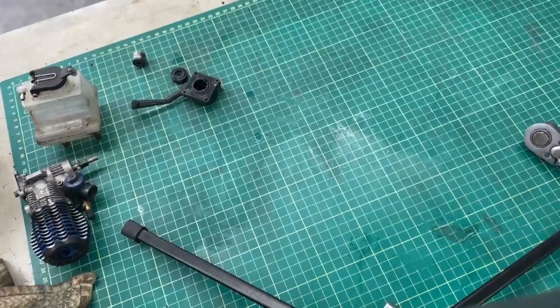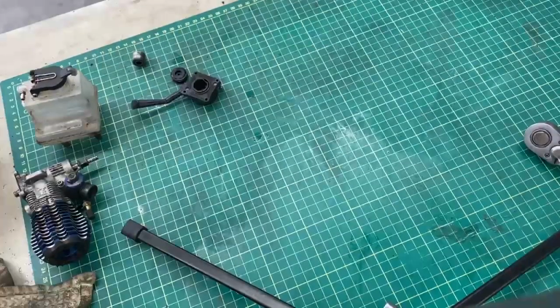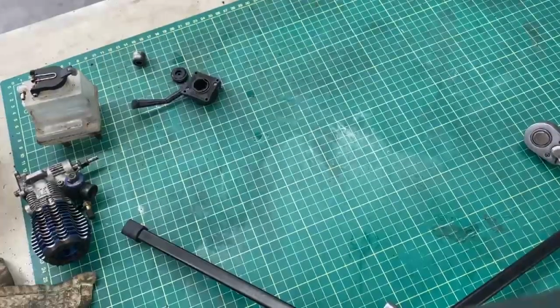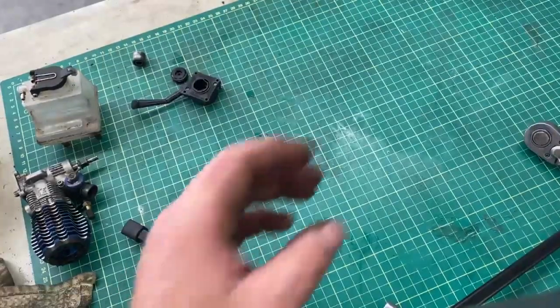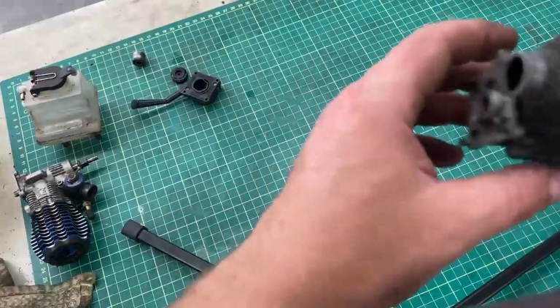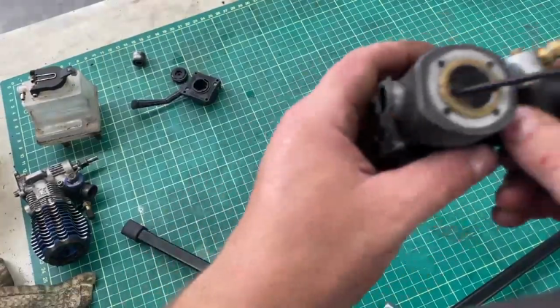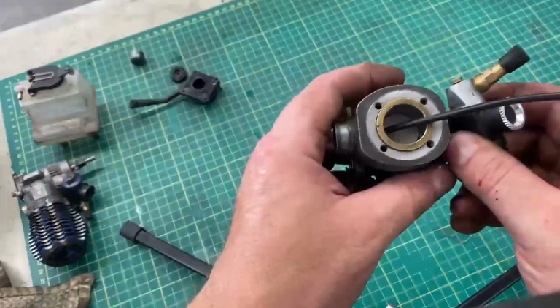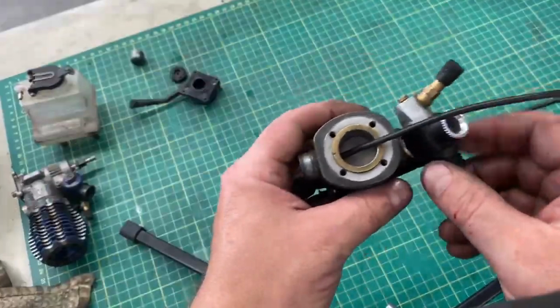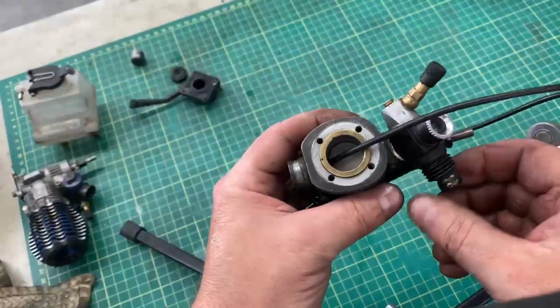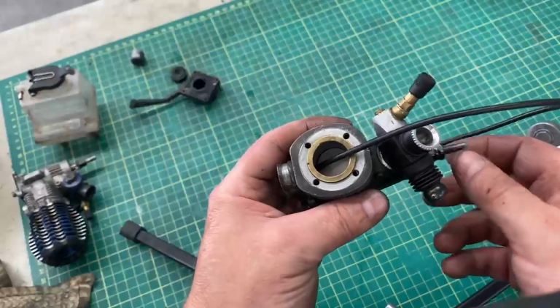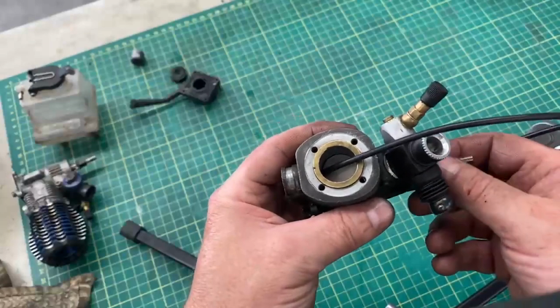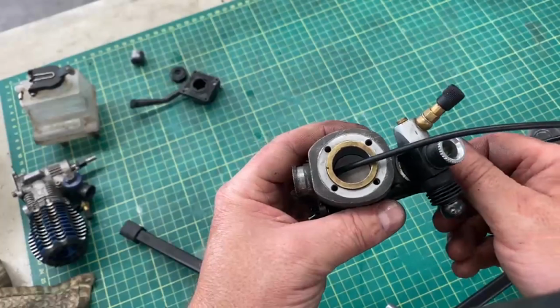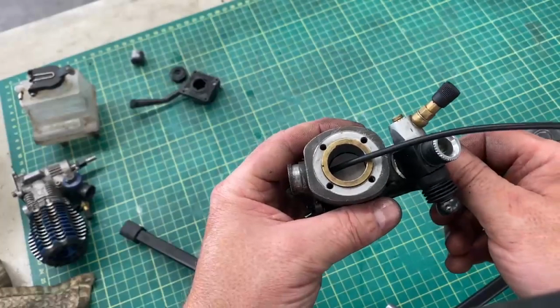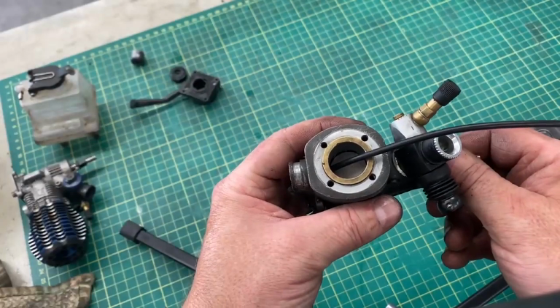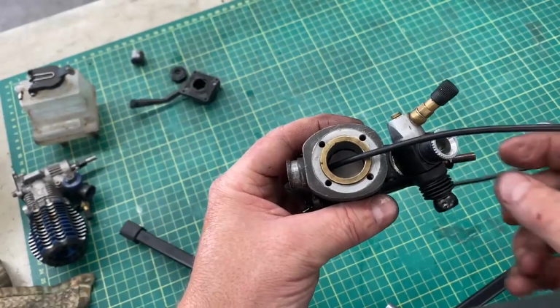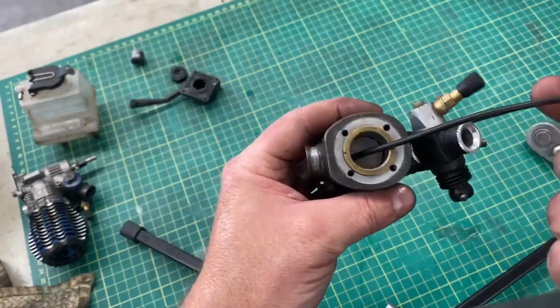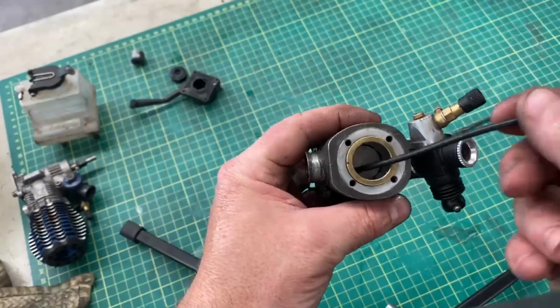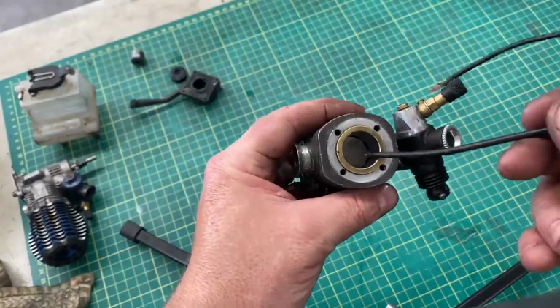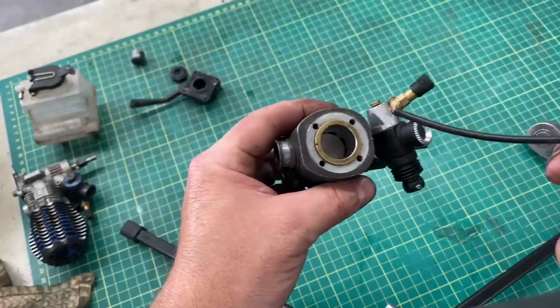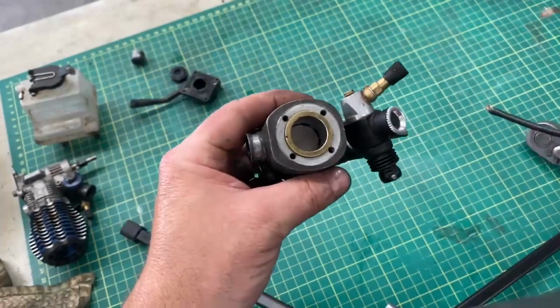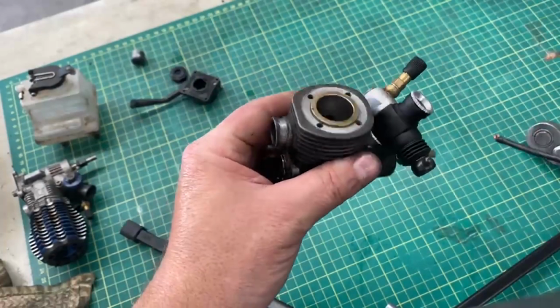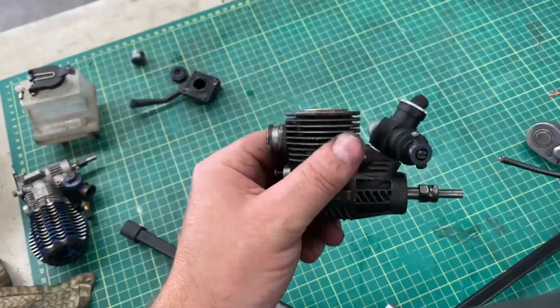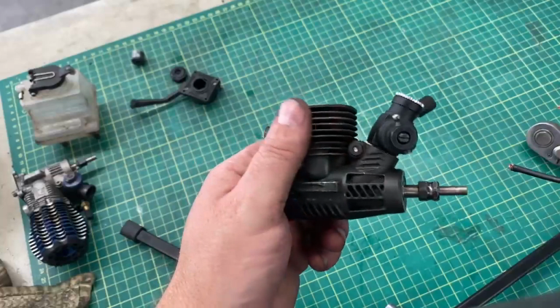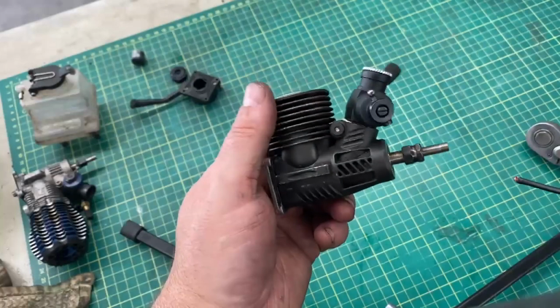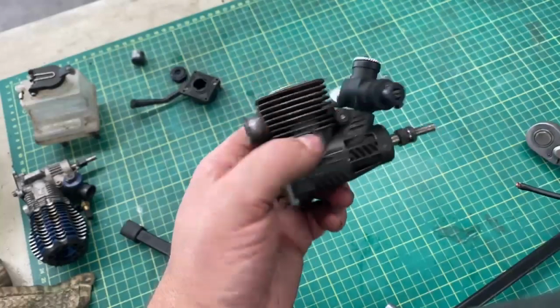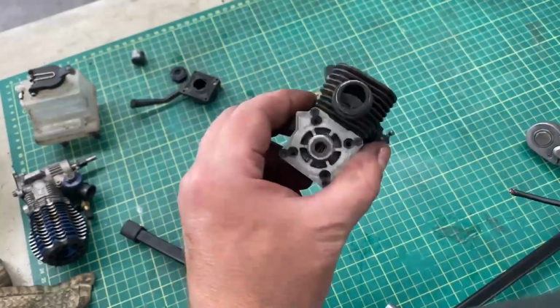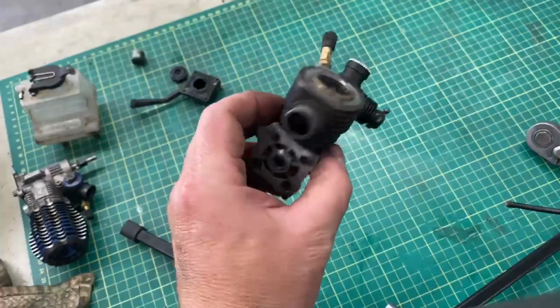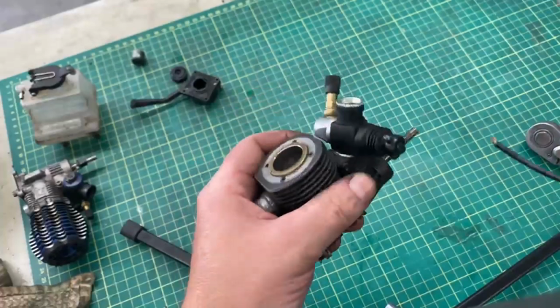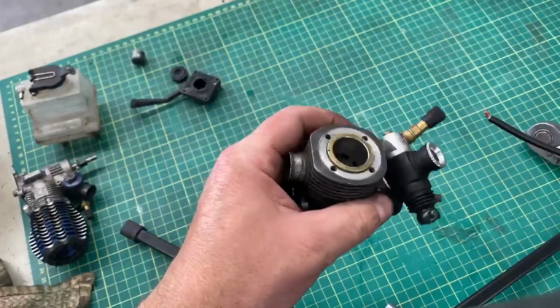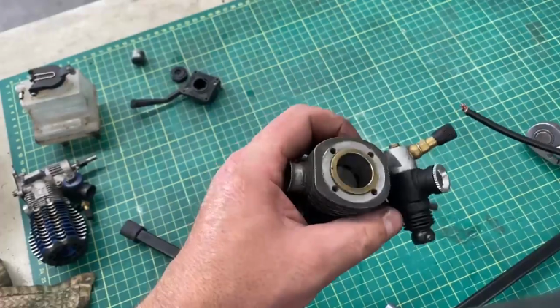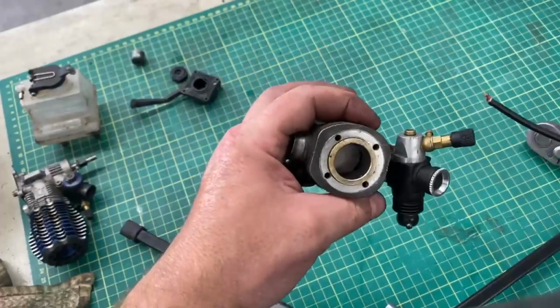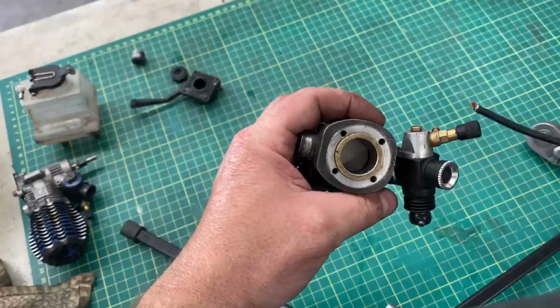I just thought I'd show this as a good way that I find to take sleeves out of a stuck engine. This is an old axial engine, just for display purposes, to show how to do this.